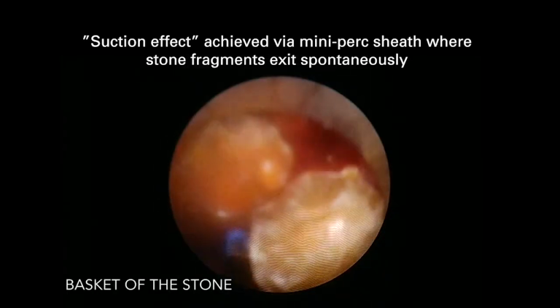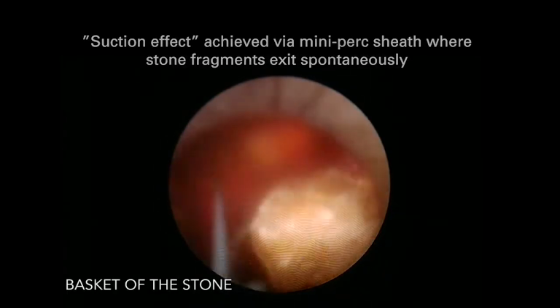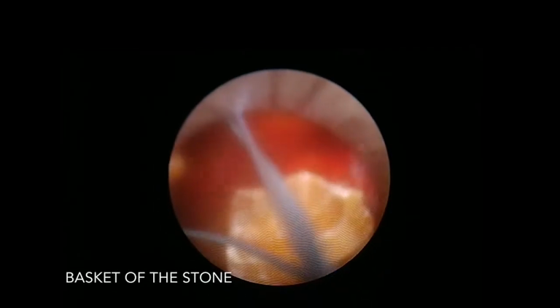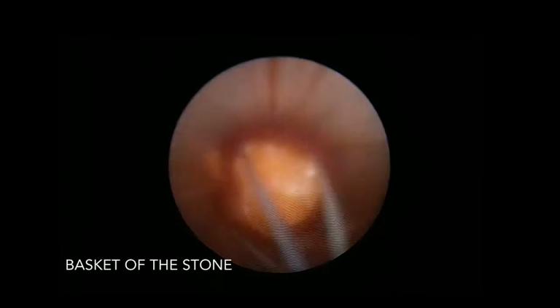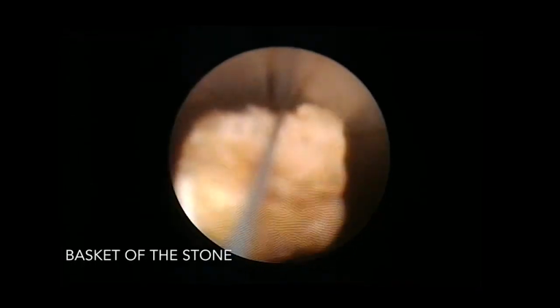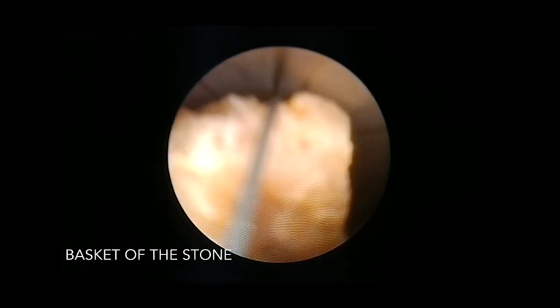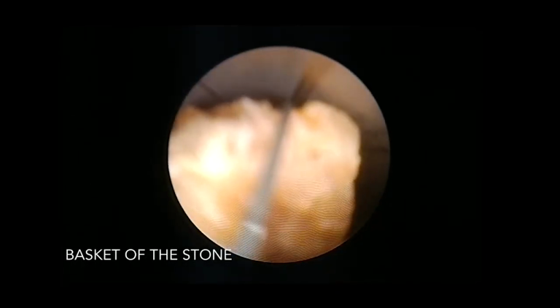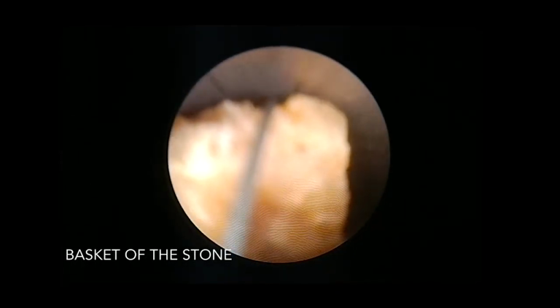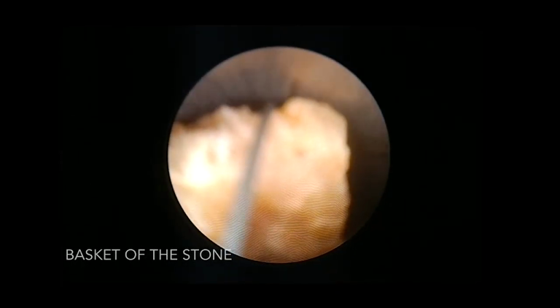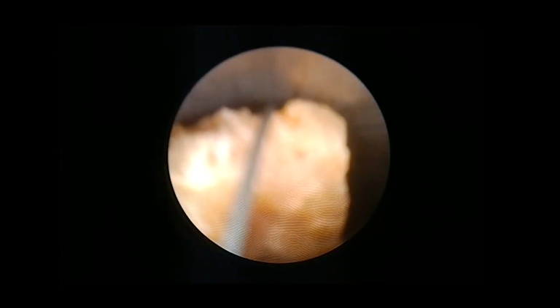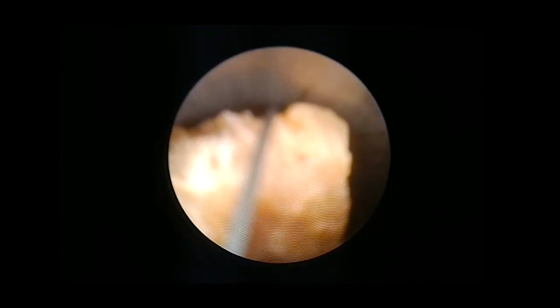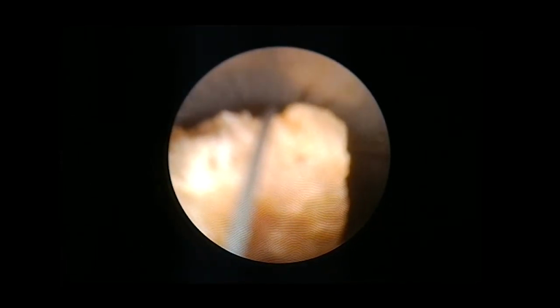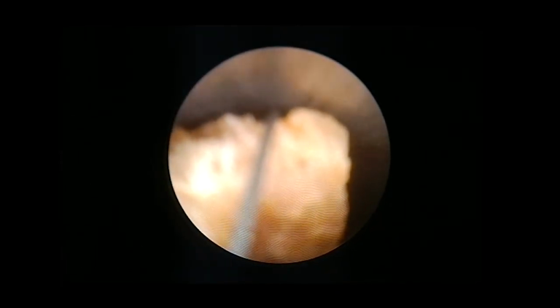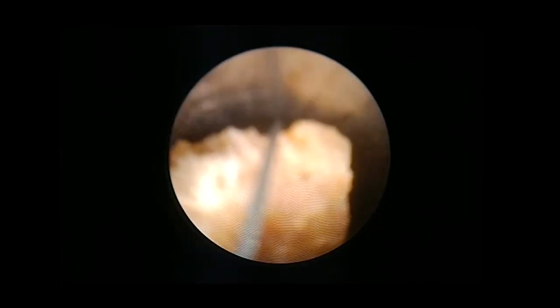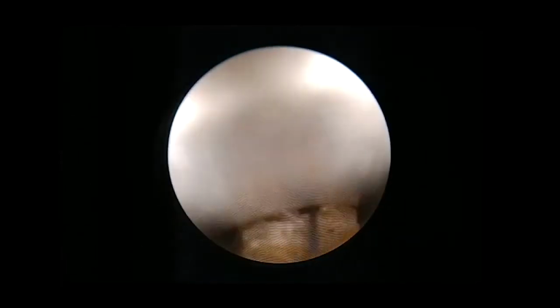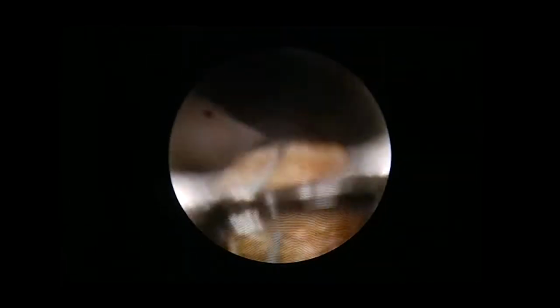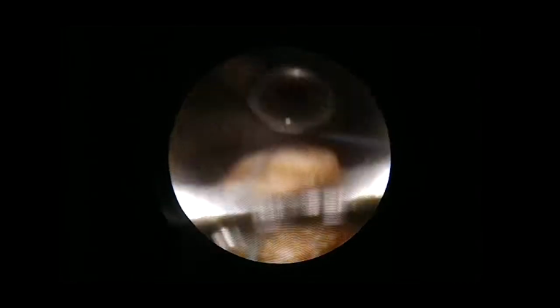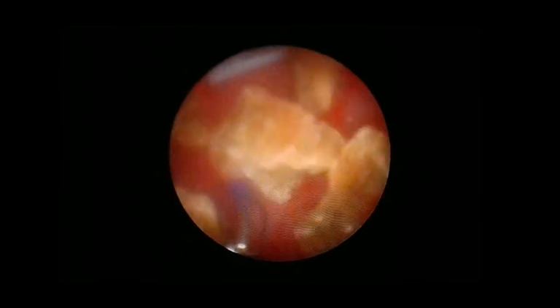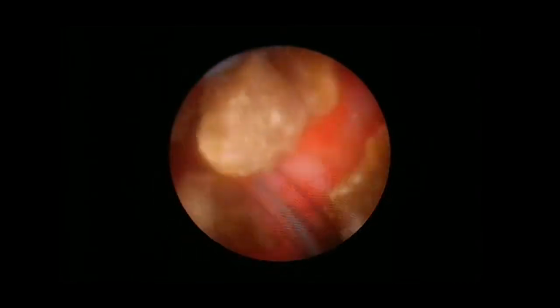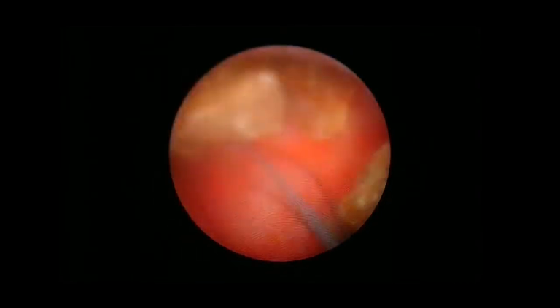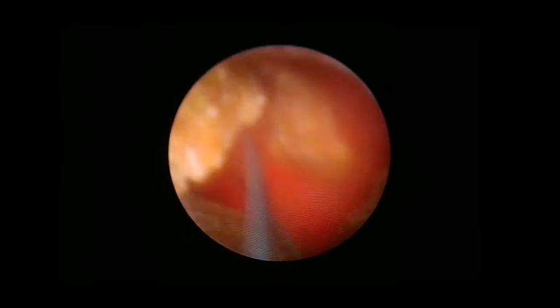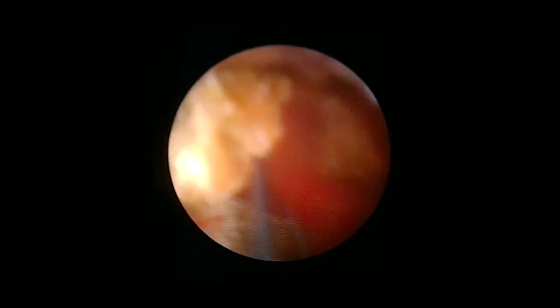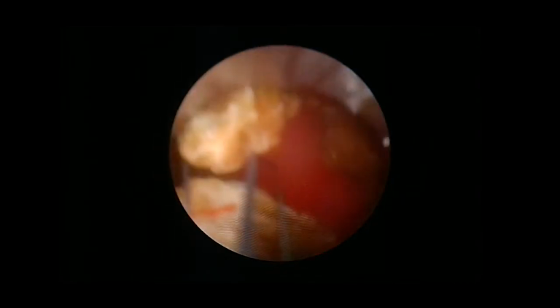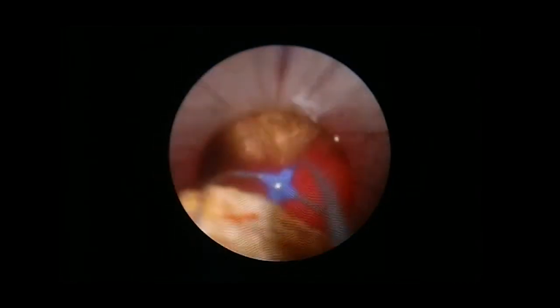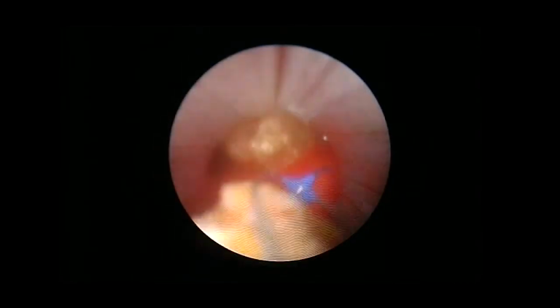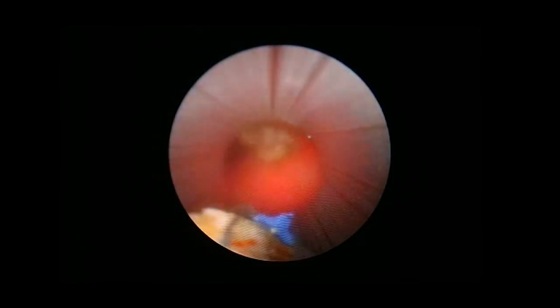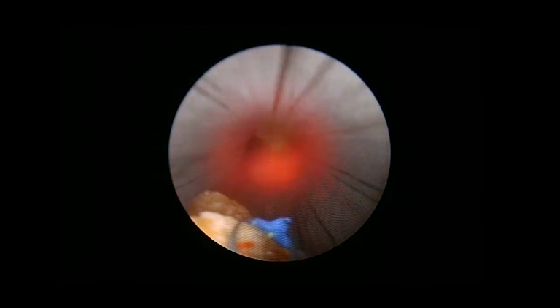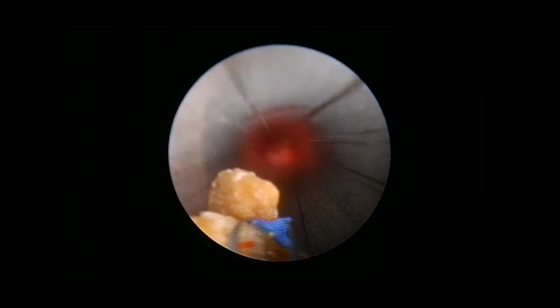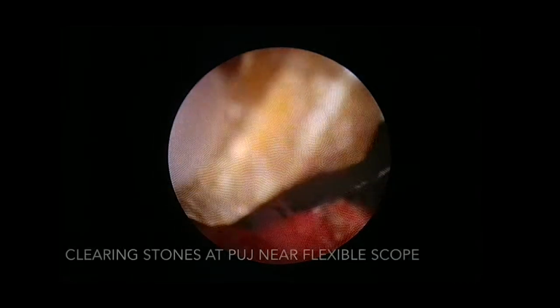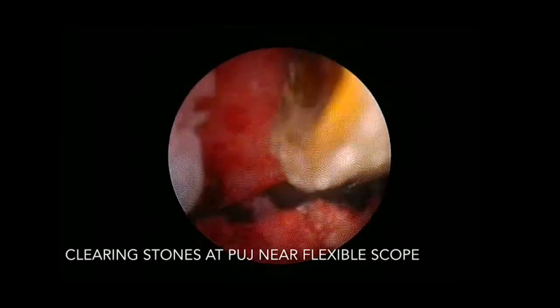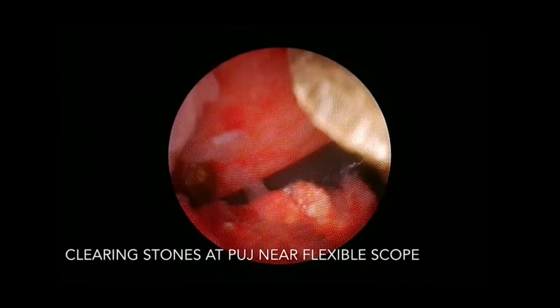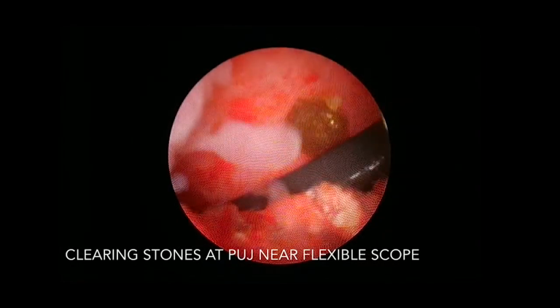This can also be augmented using a basket where stones can be removed as well, and this can achieve complete clearance of the calyx in all difficult access points in the kidney.